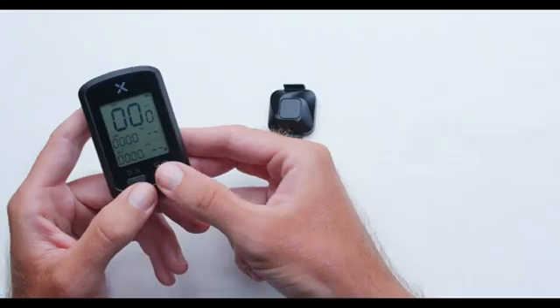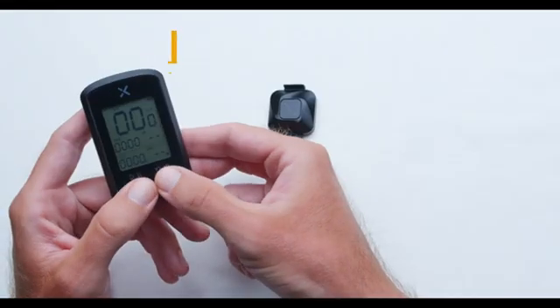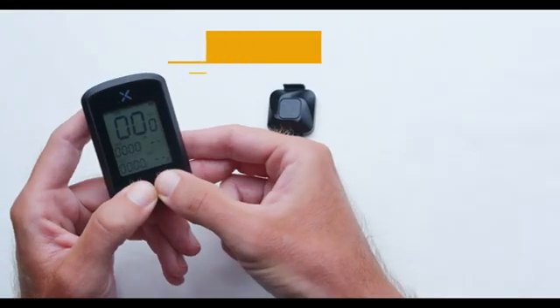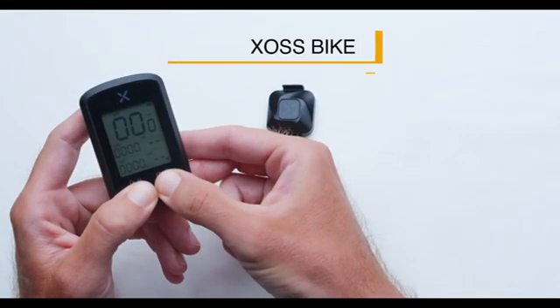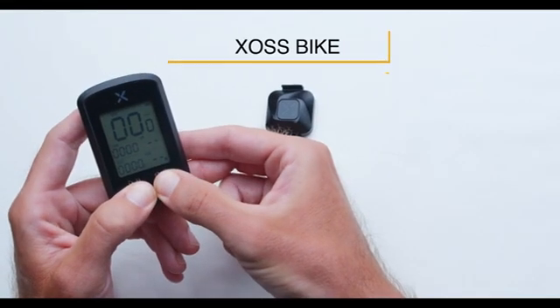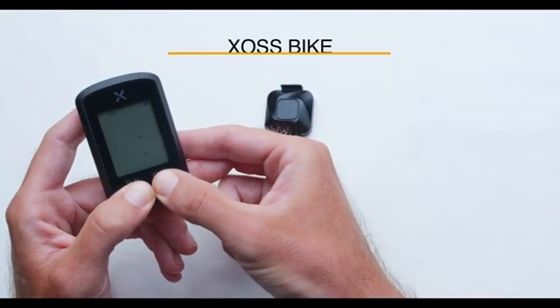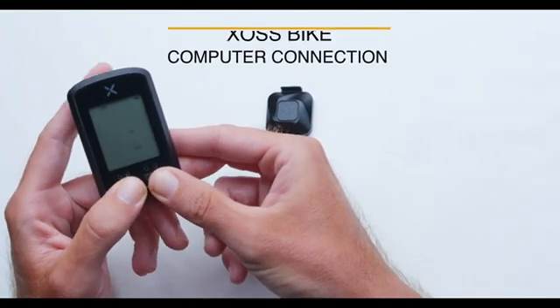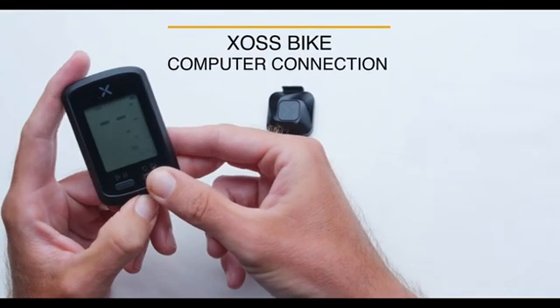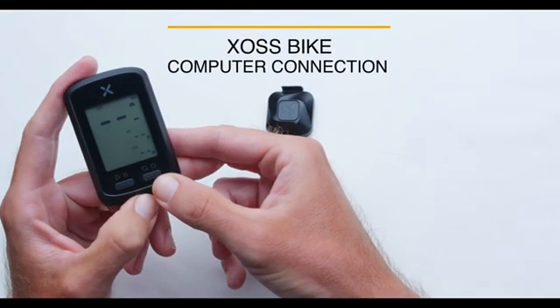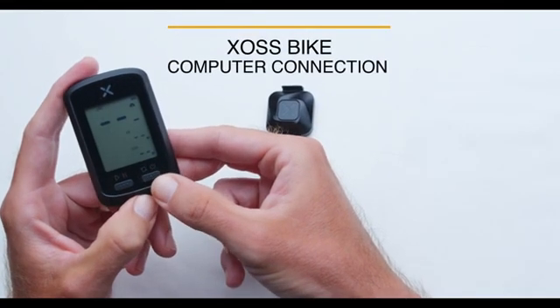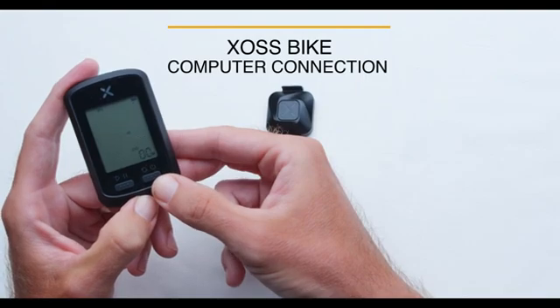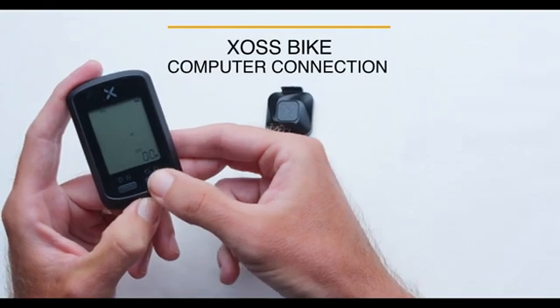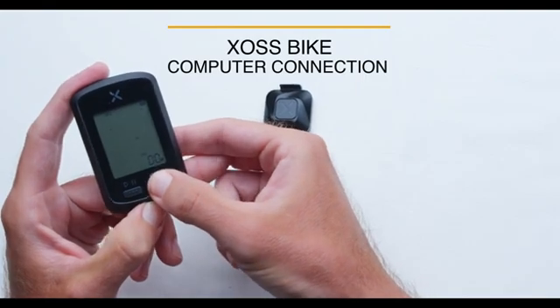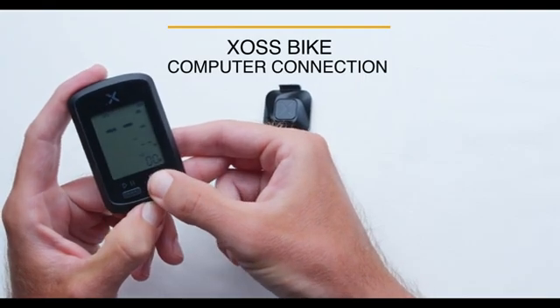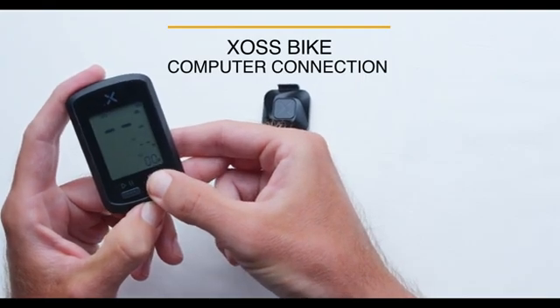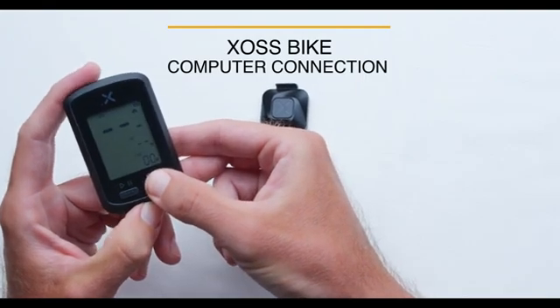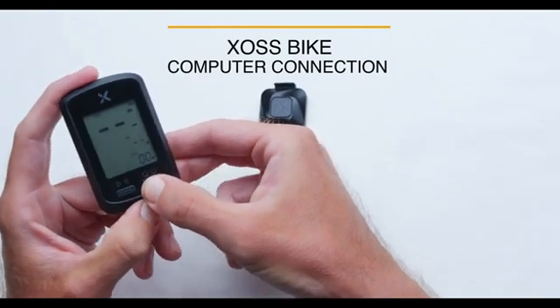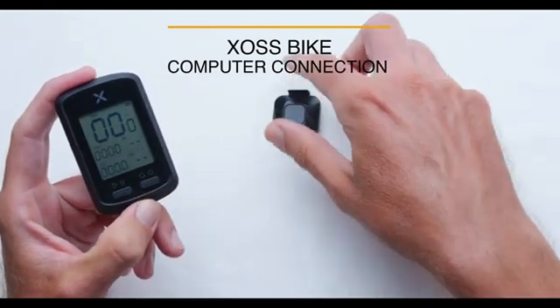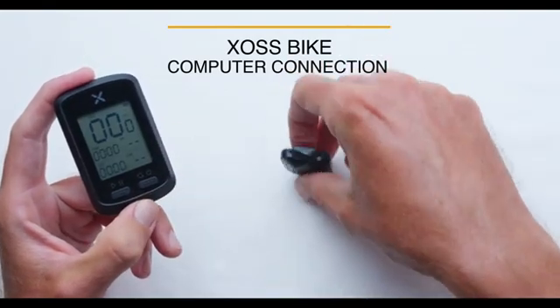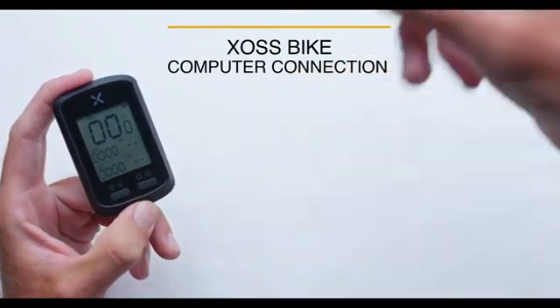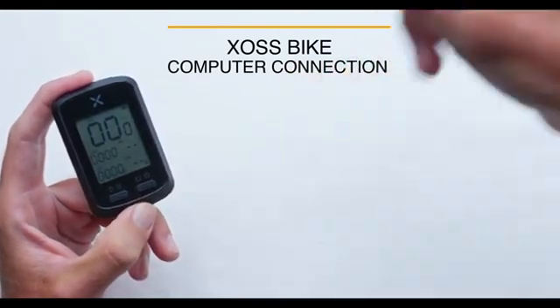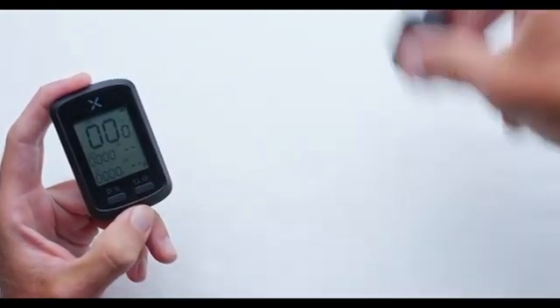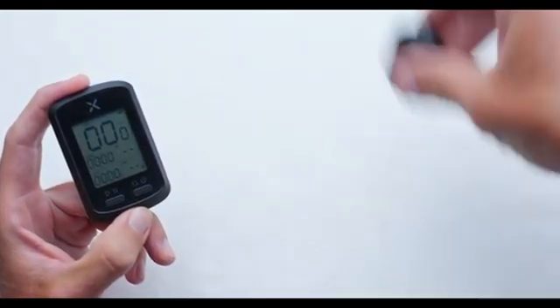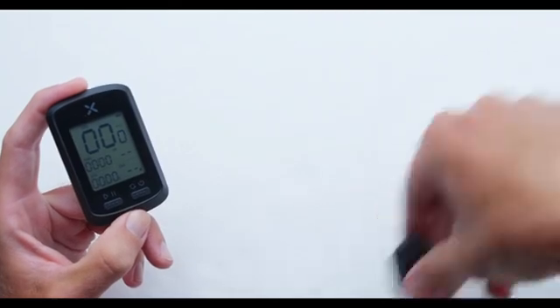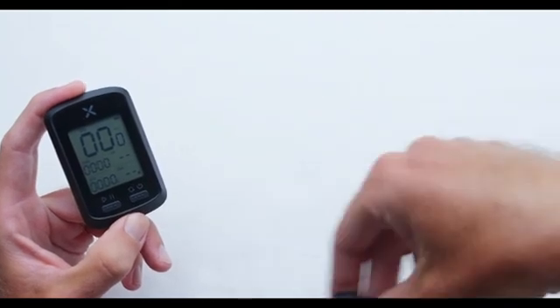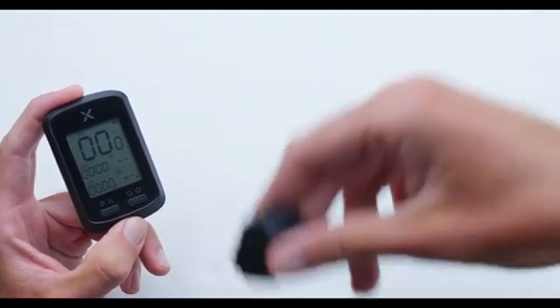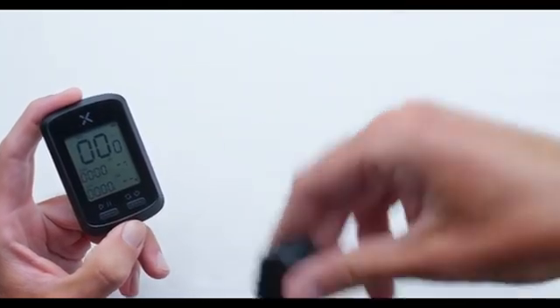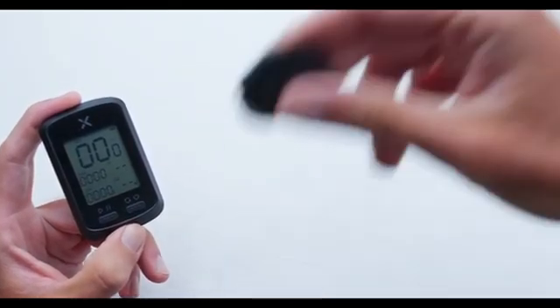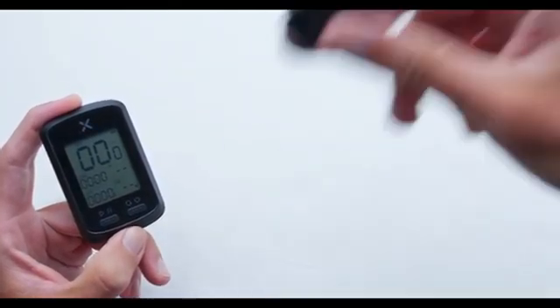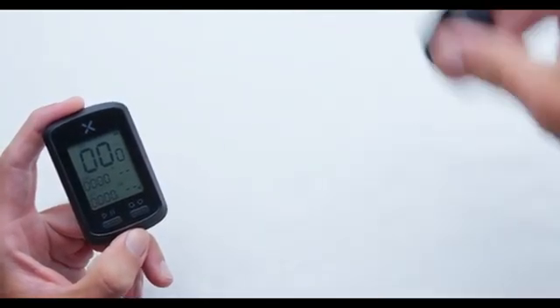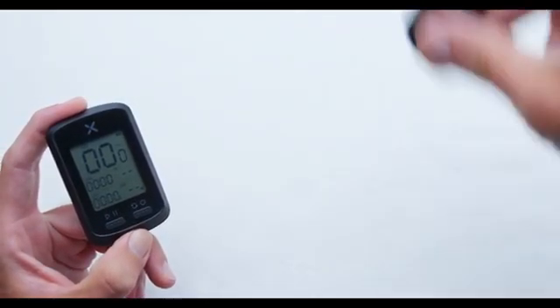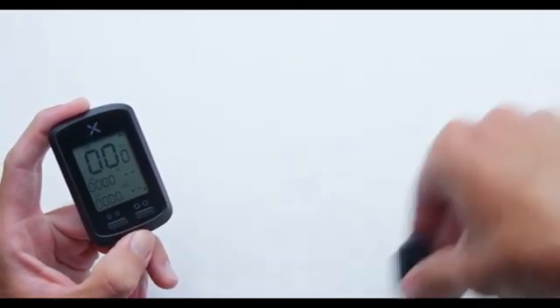Long press both buttons to search for other devices. Then long press the right button to complete the connection. Then spin the Vortex around to ensure its data is being recorded correctly.